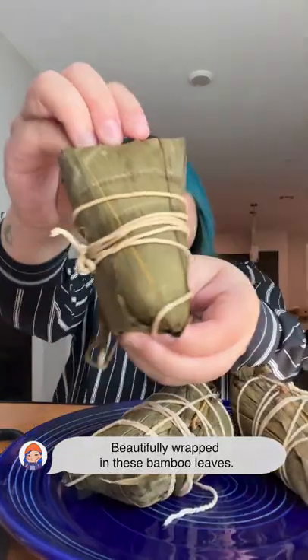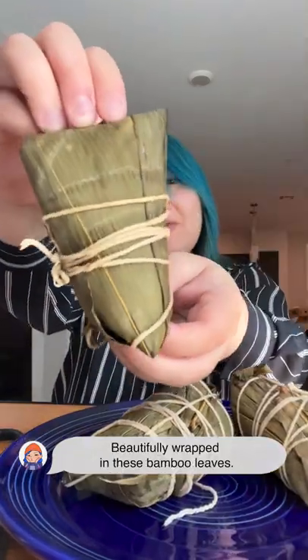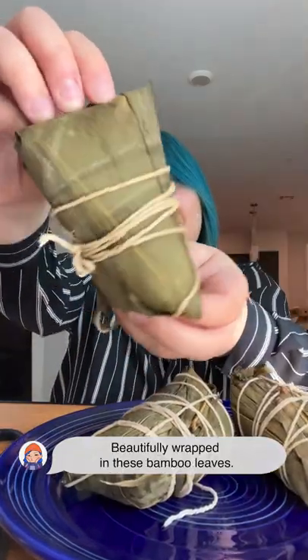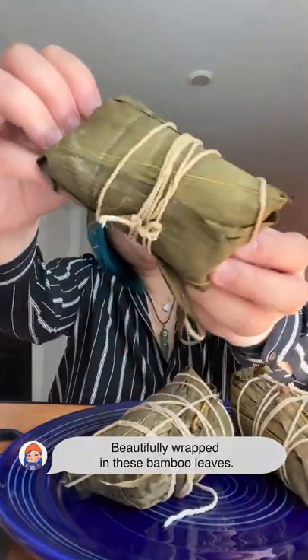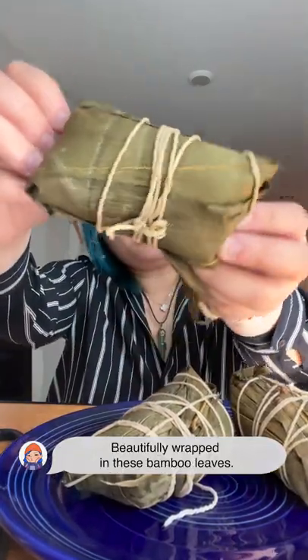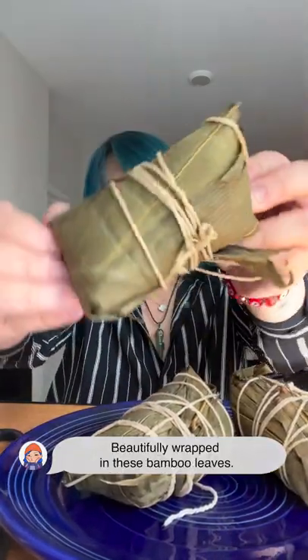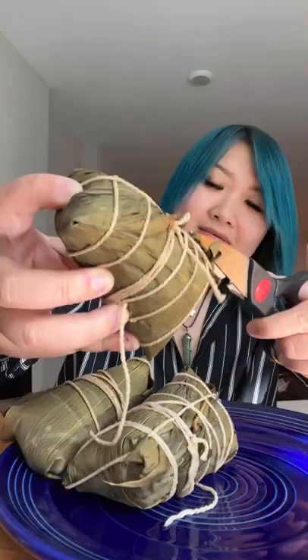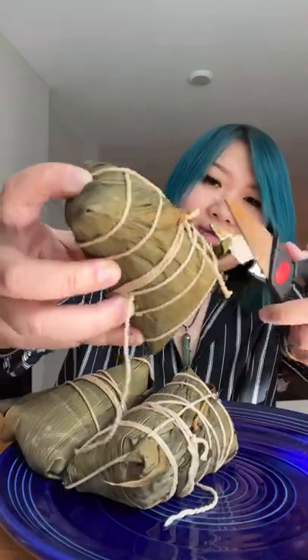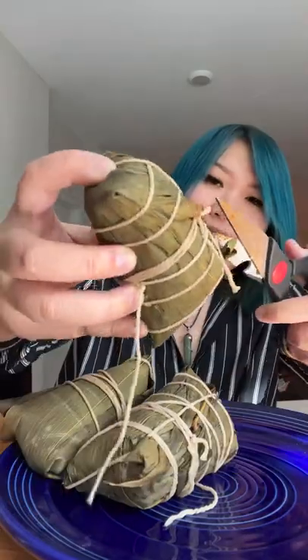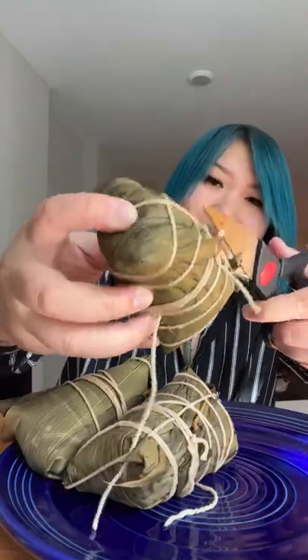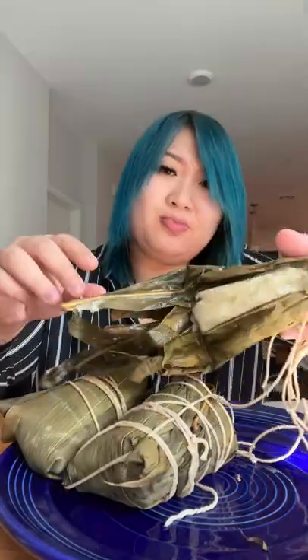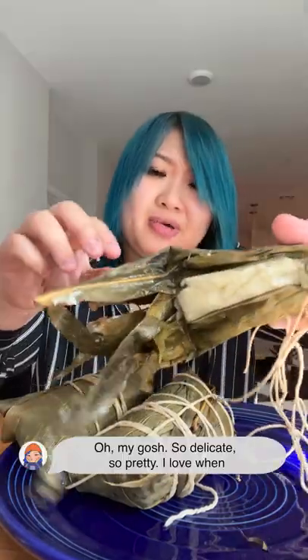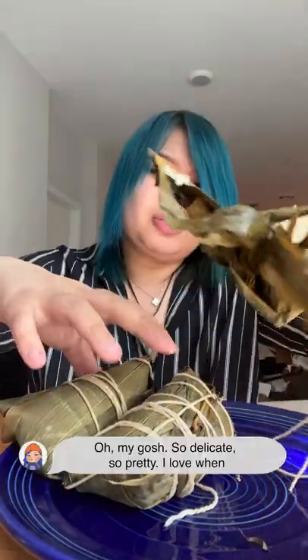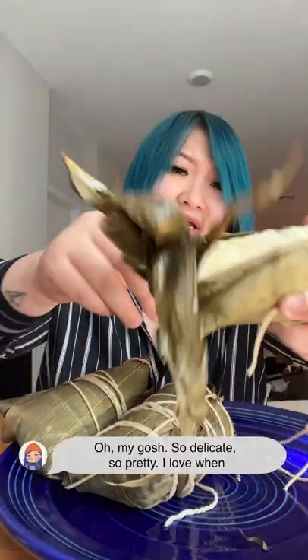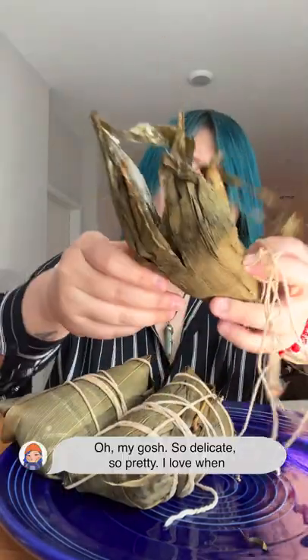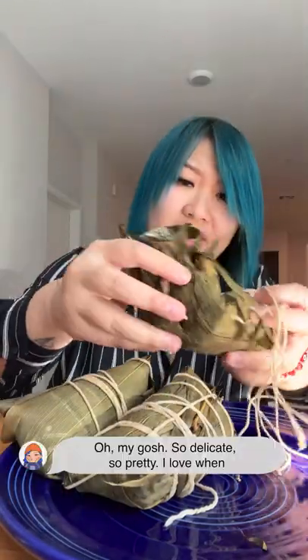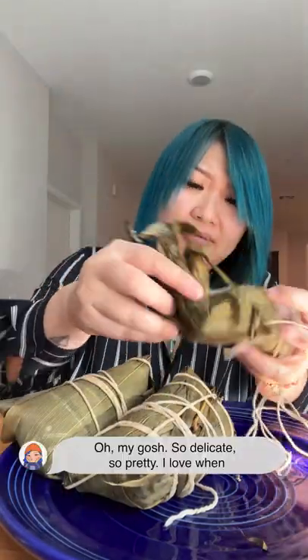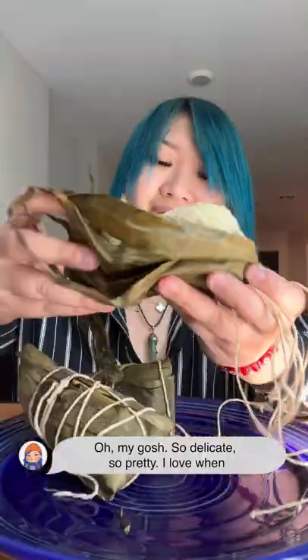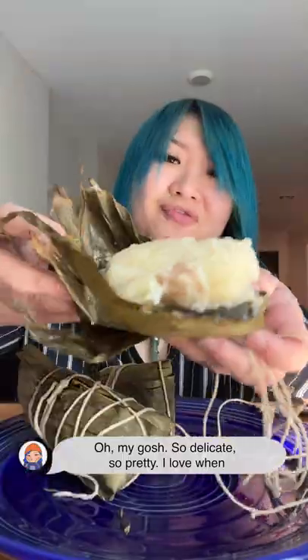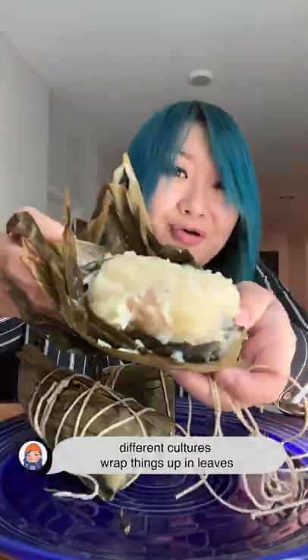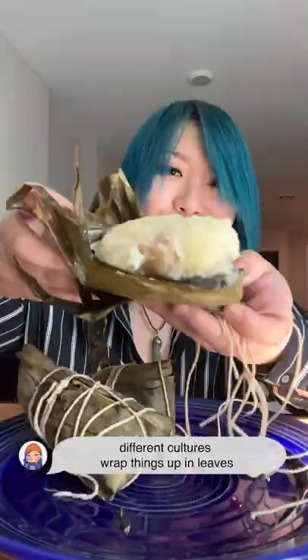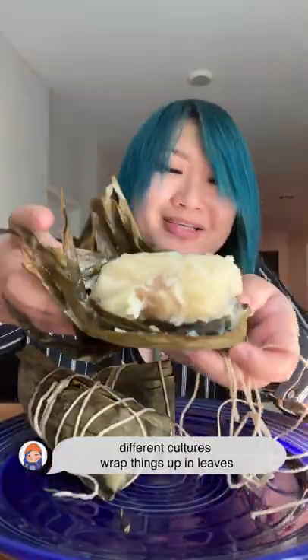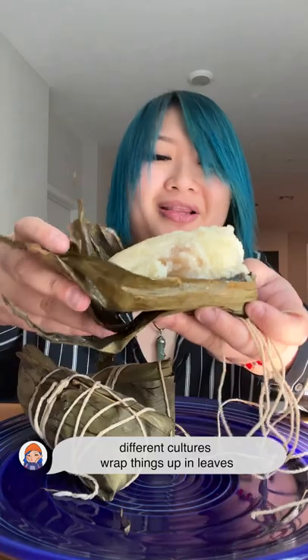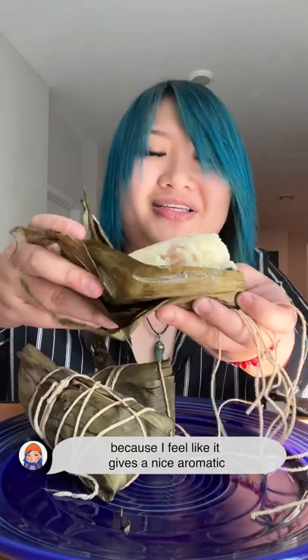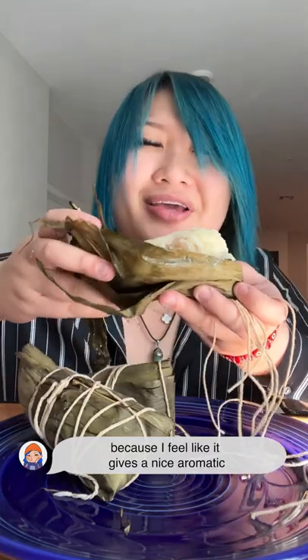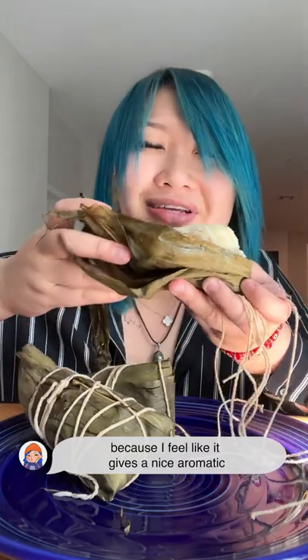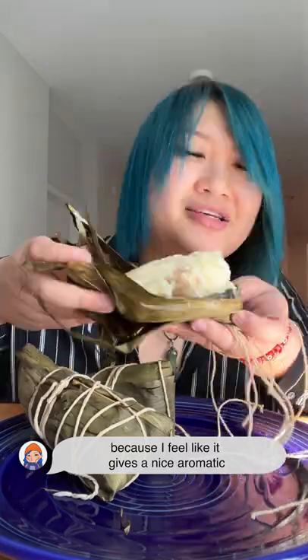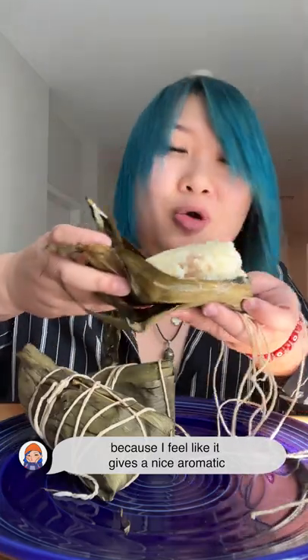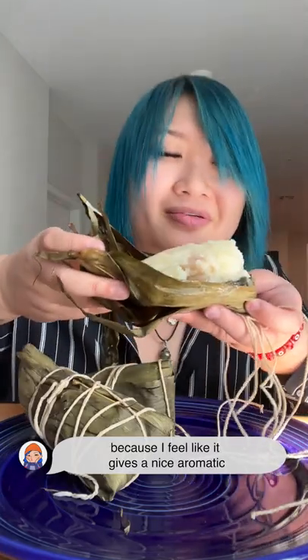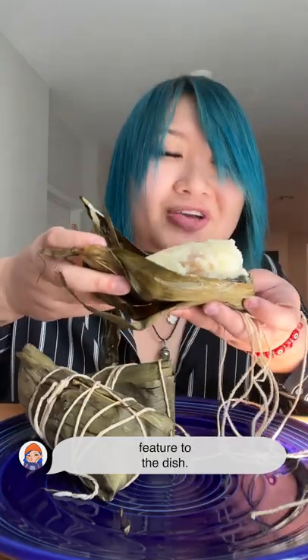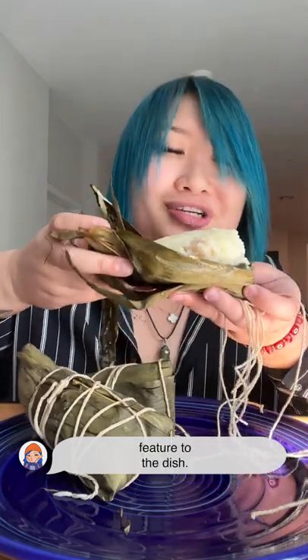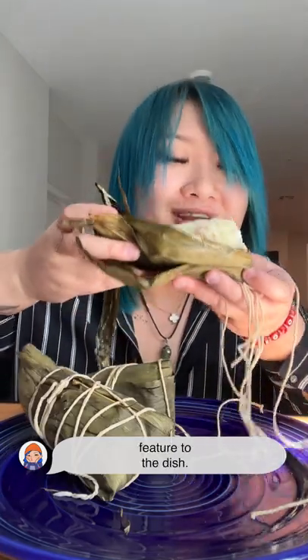Beautifully wrapped in these bamboo leaves. Oh my gosh, so delicate, so pretty. I love when different cultures wrap things up in leaves because I feel like it gives a nice aromatic feature to the dish.